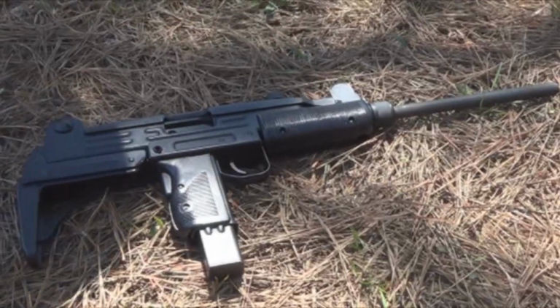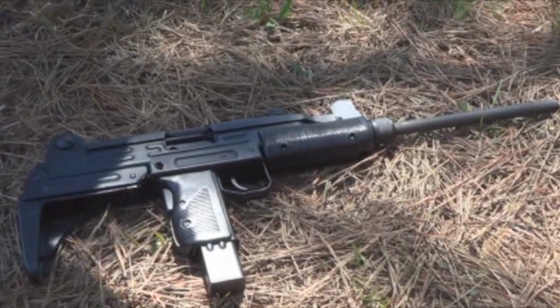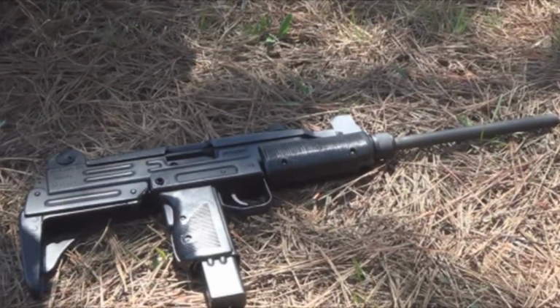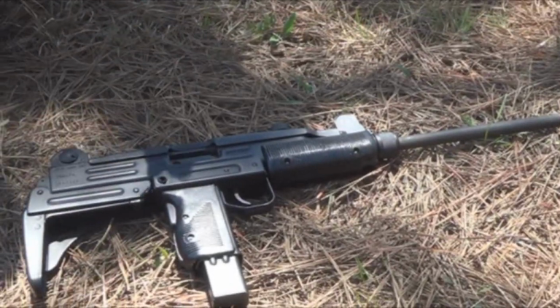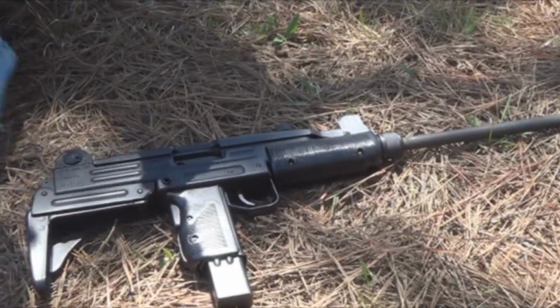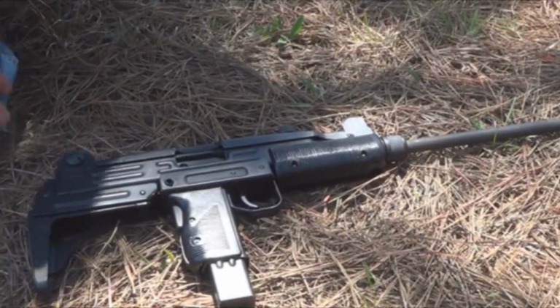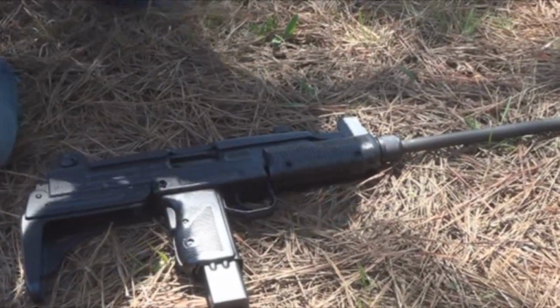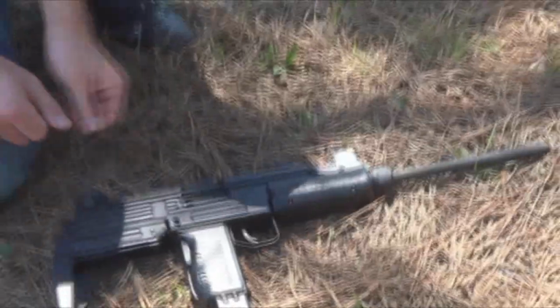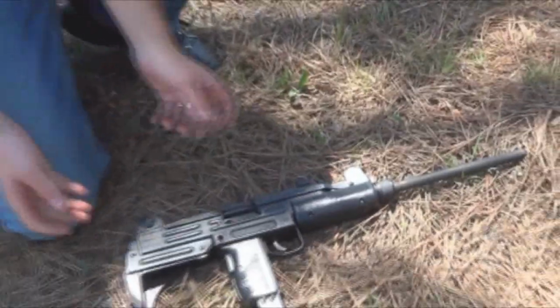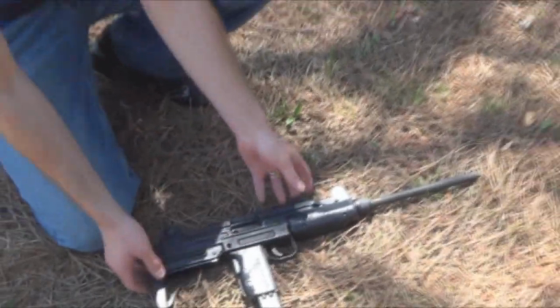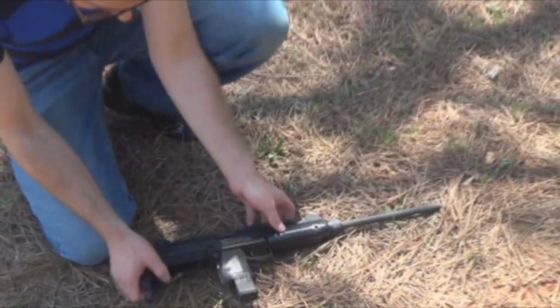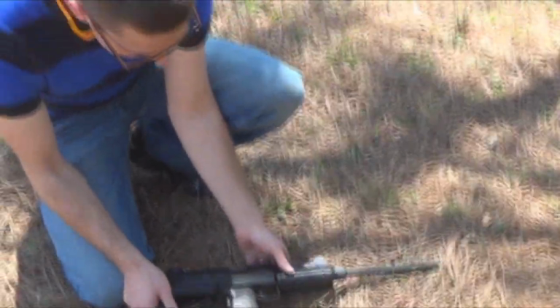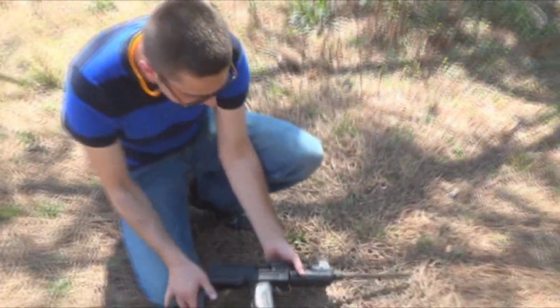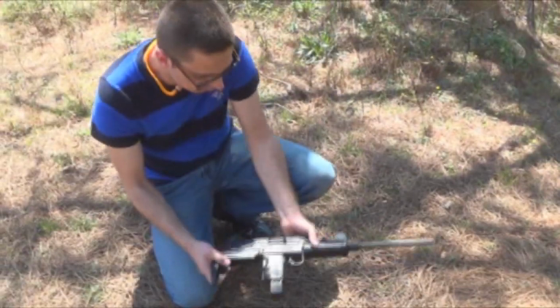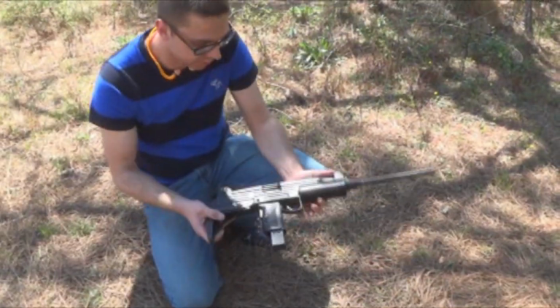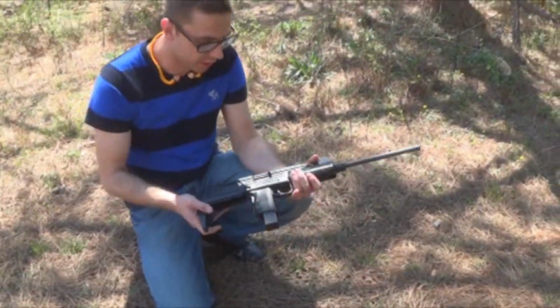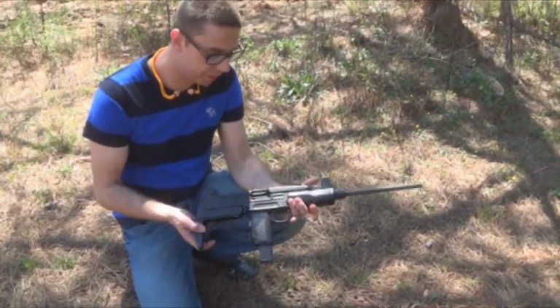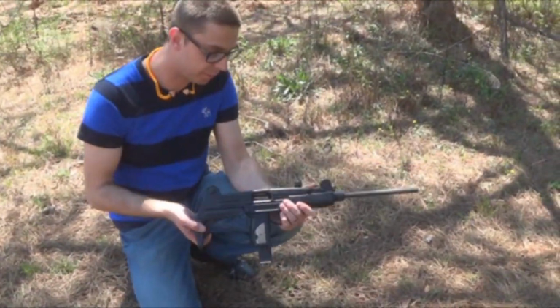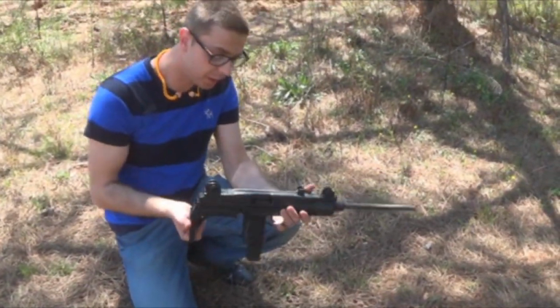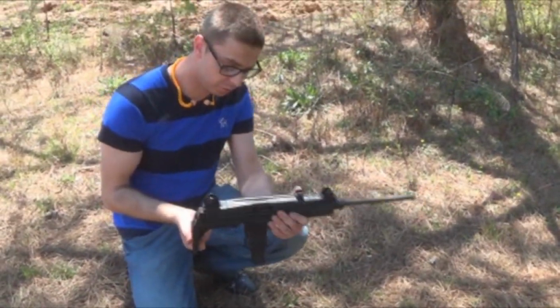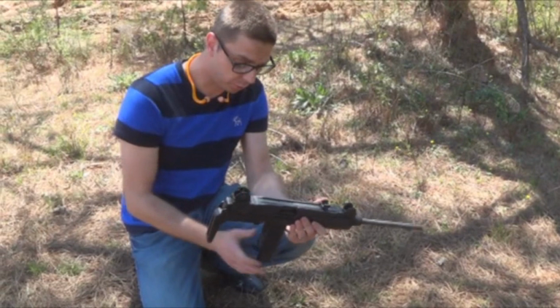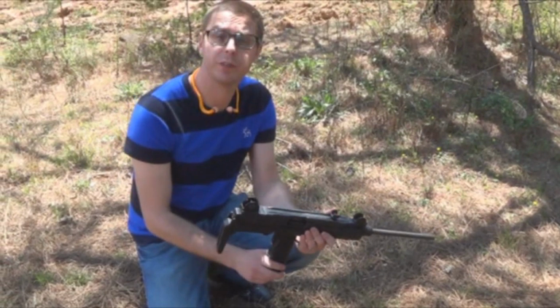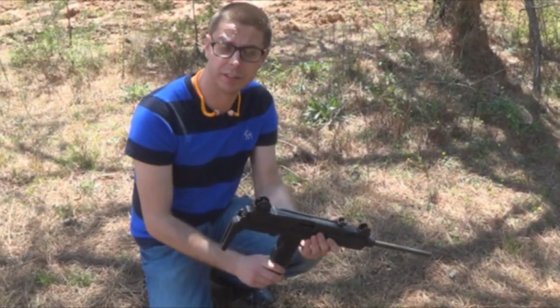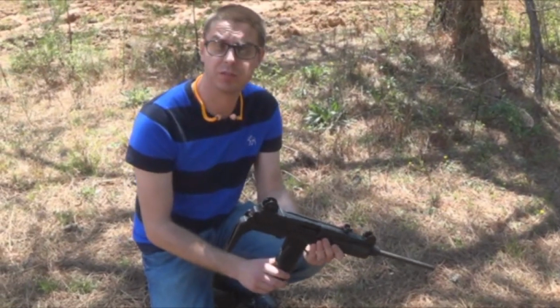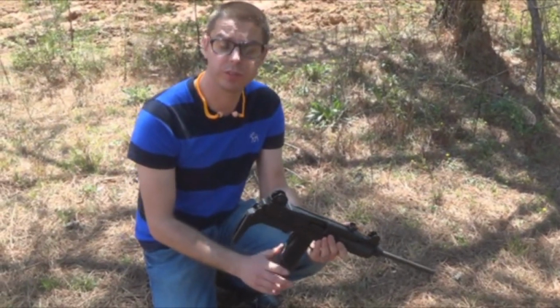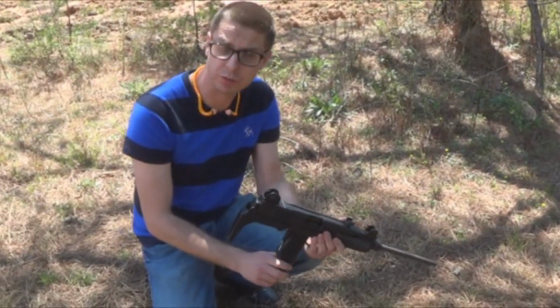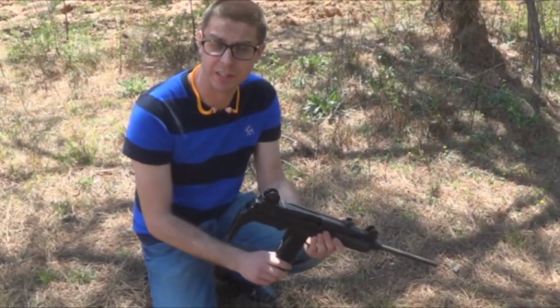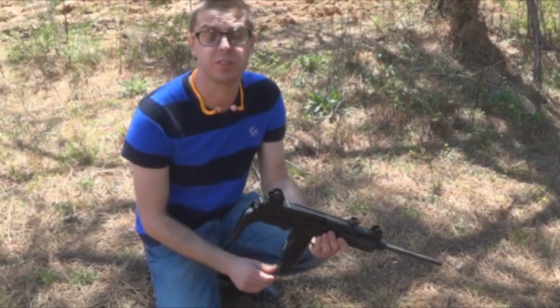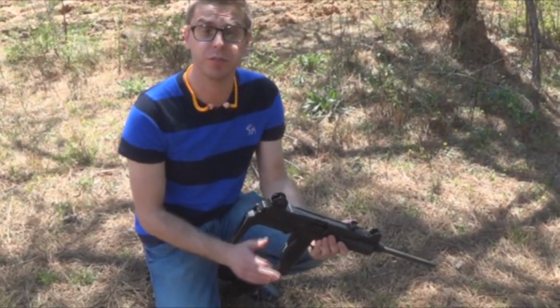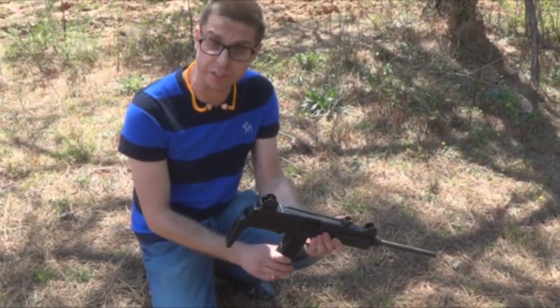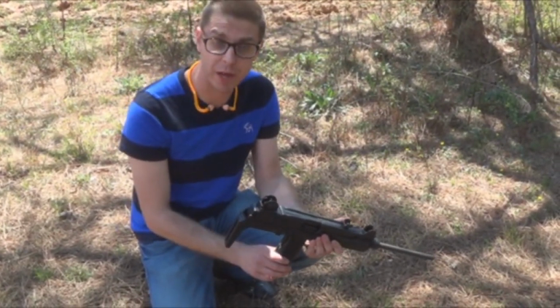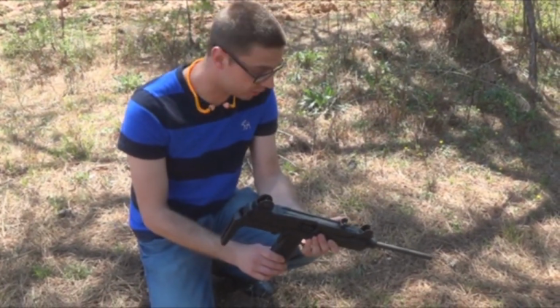Today we are going to be profiling the Israeli Military Industries IMI Uzi. This is a 9mm Parabellum. It comes with 25-round magazines, as well as 32-round magazines and also 40-round magazines.